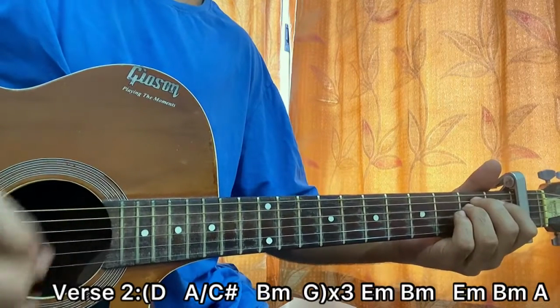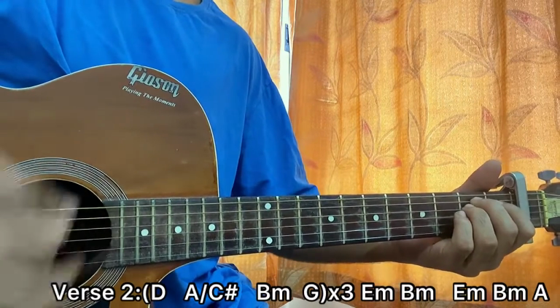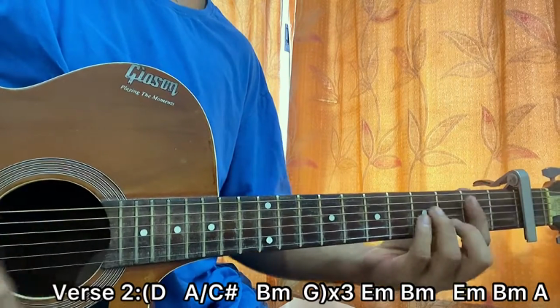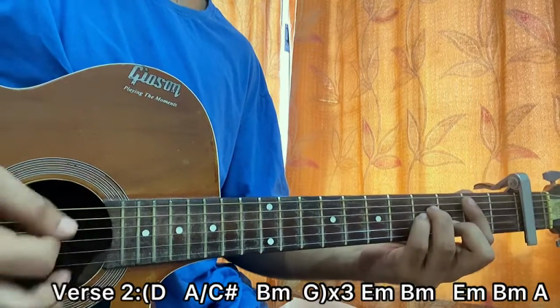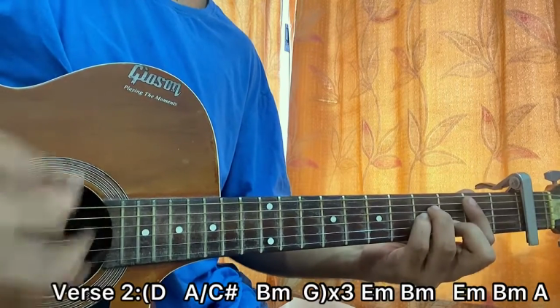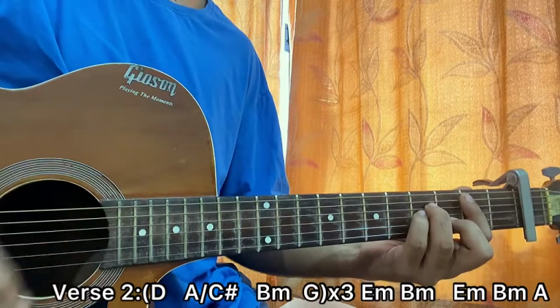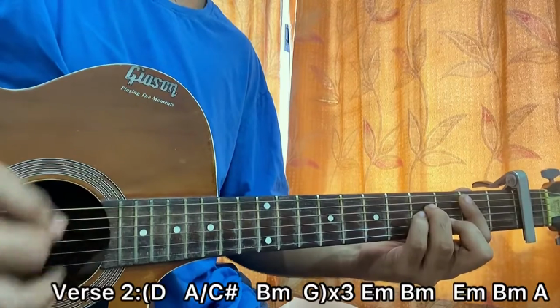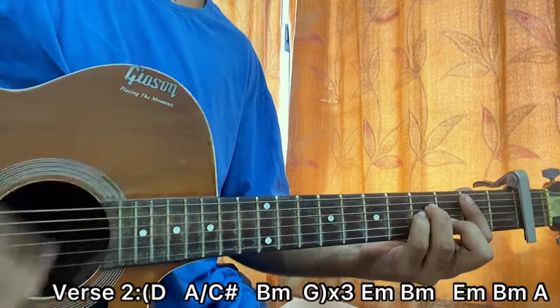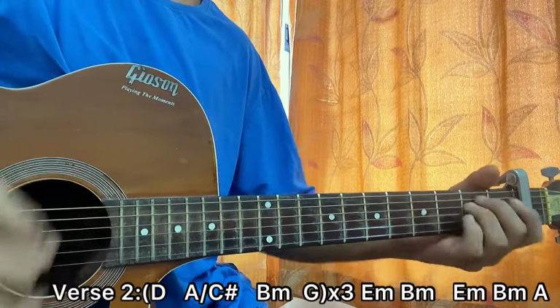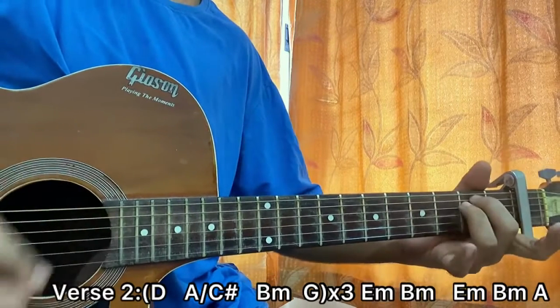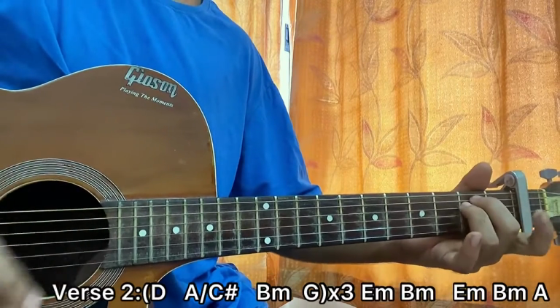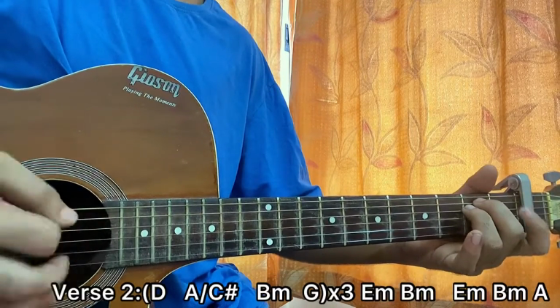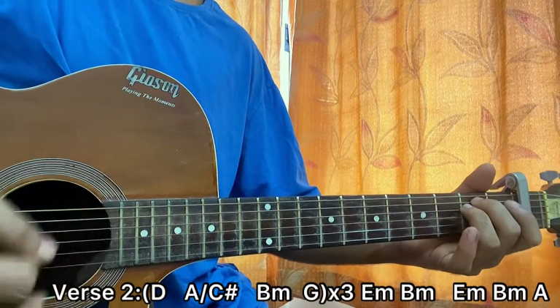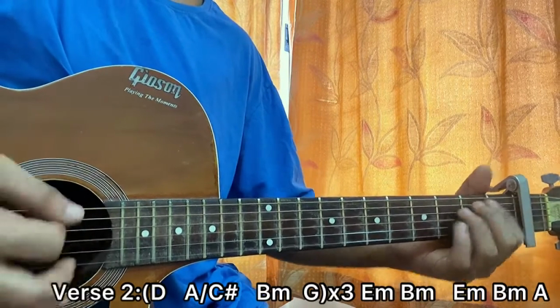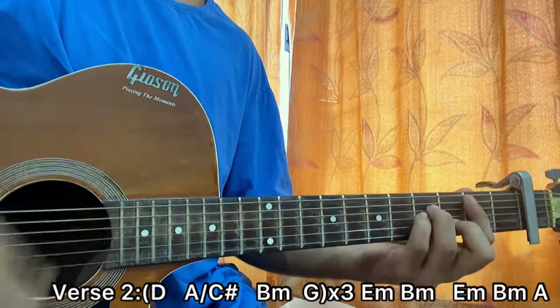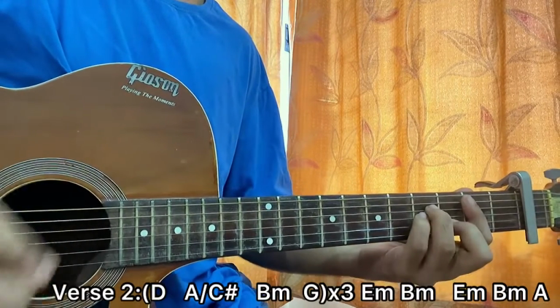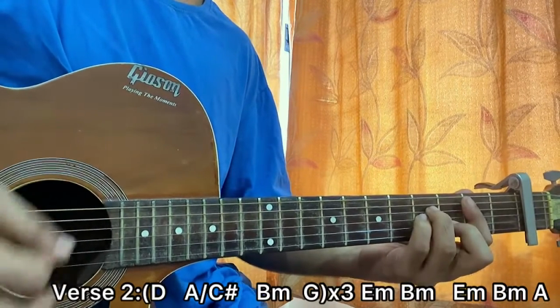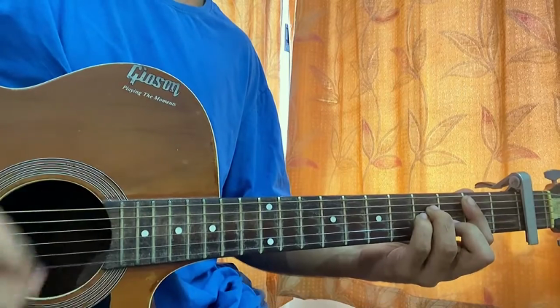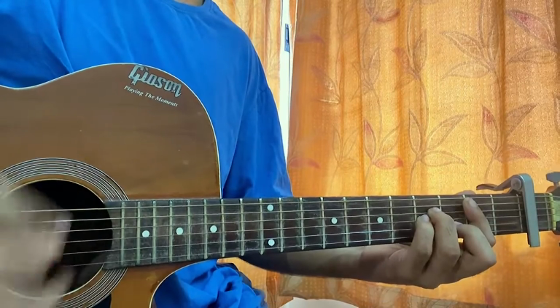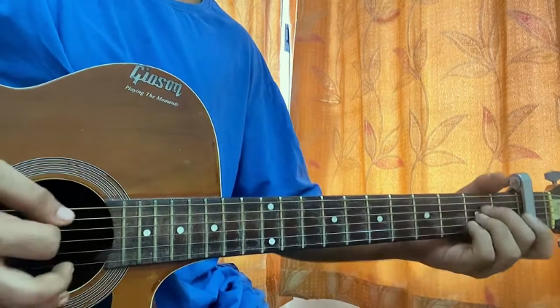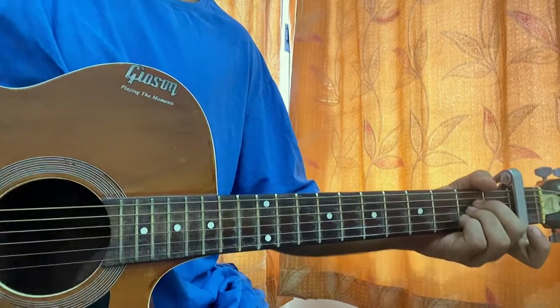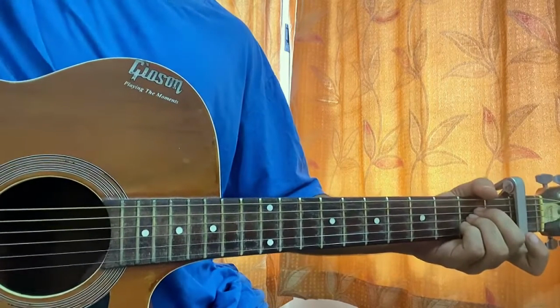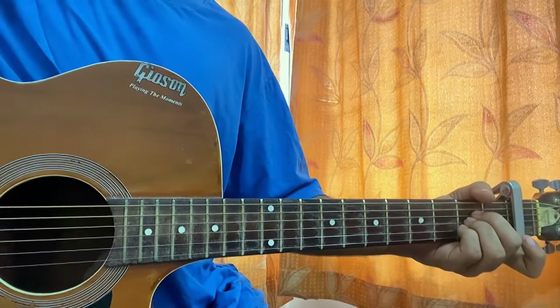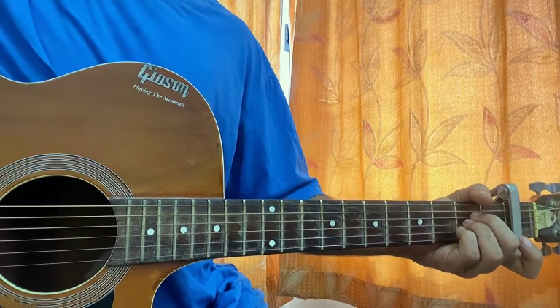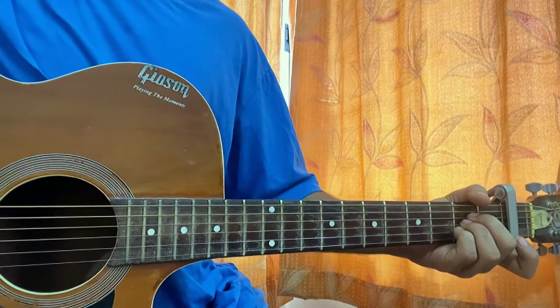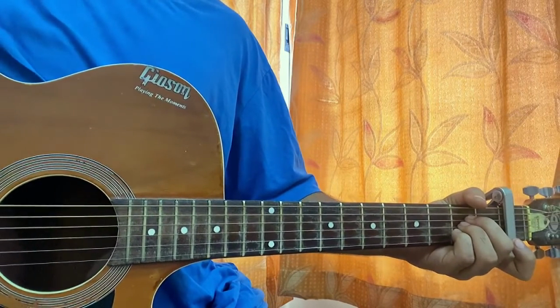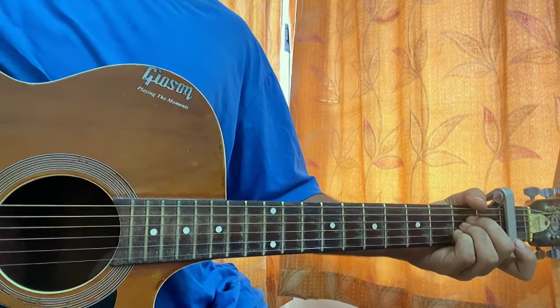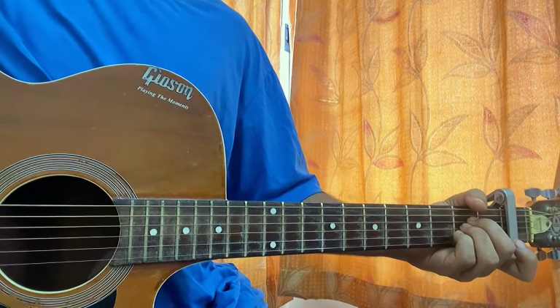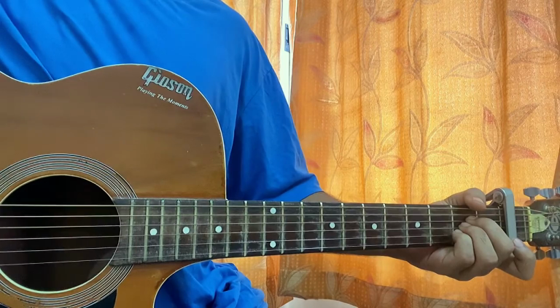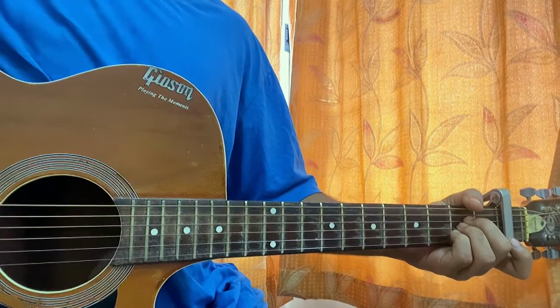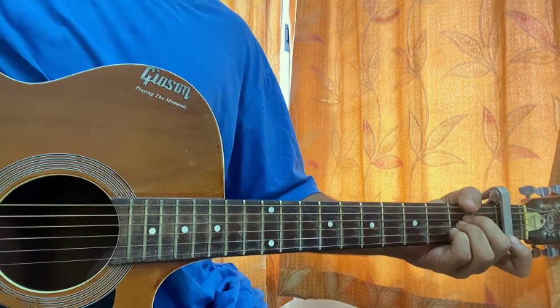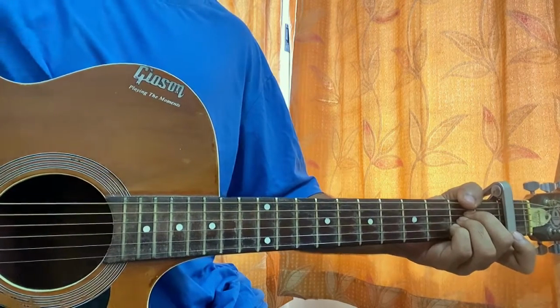For the E minor and the B minor chord, play the full strumming pattern: down, down, up, up, down. B minor: down, down, up, up, down. One down stroke on A and you move on to the chorus. For those chords you don't have to play in pairs — just play the full strumming pattern.